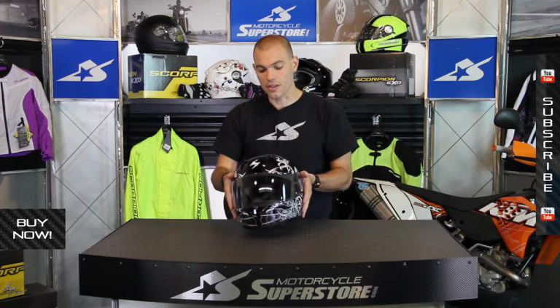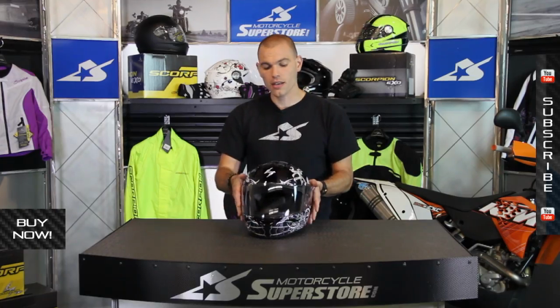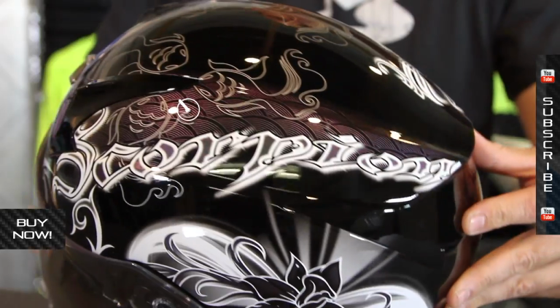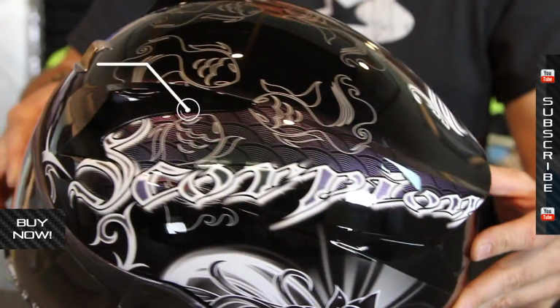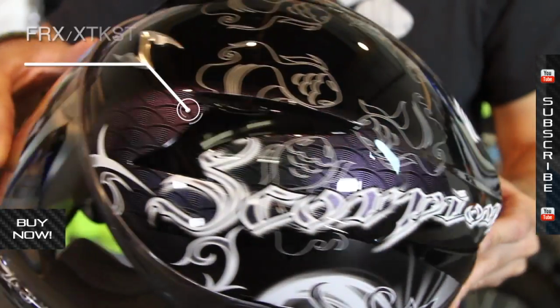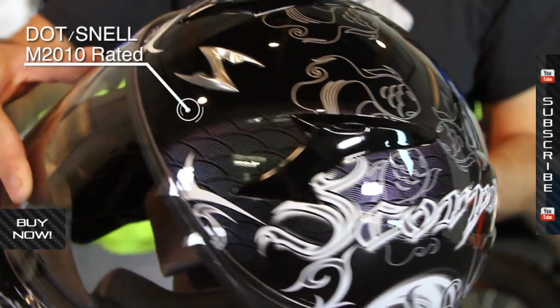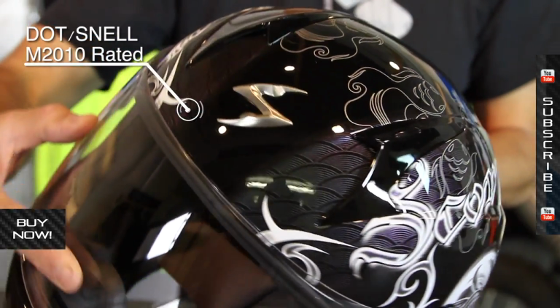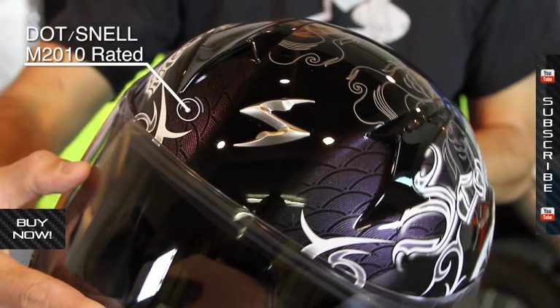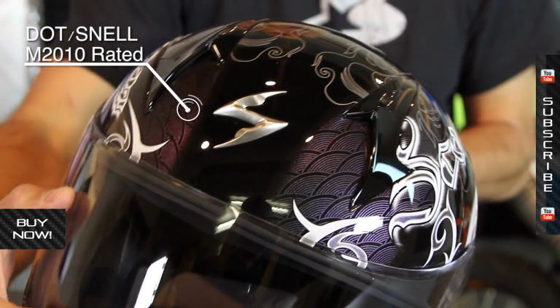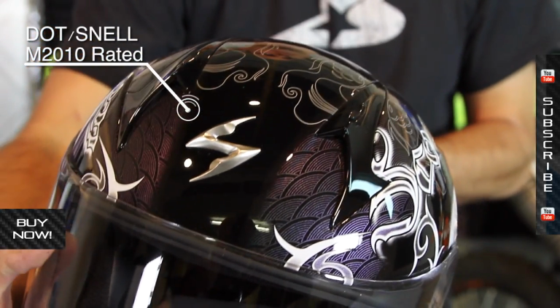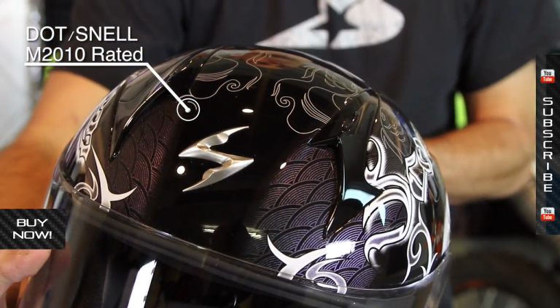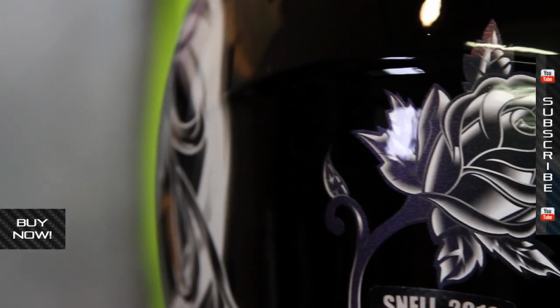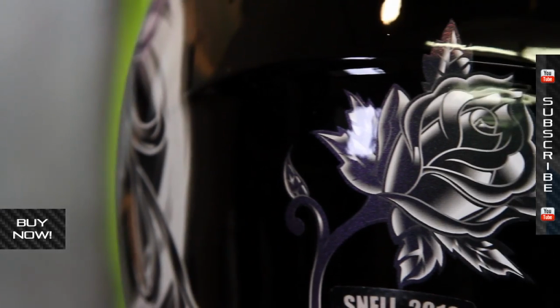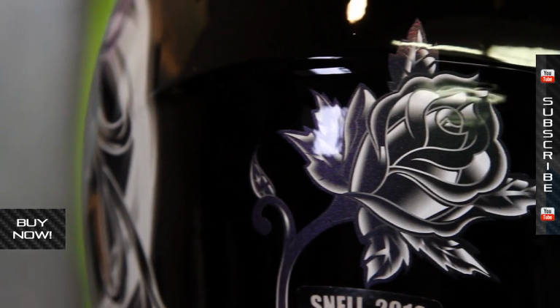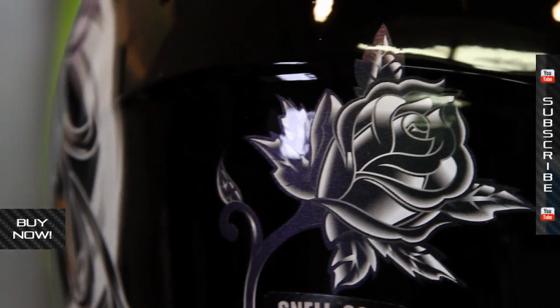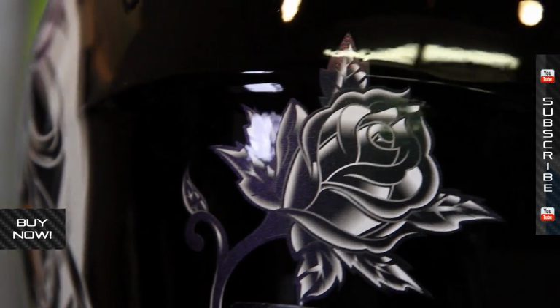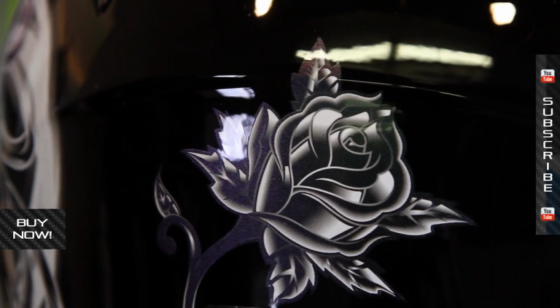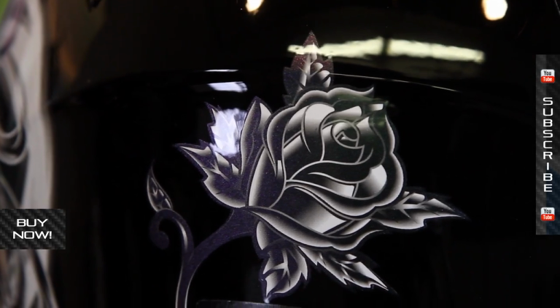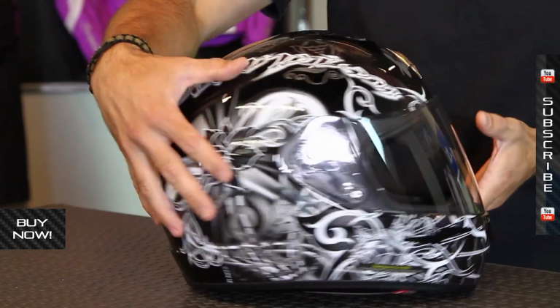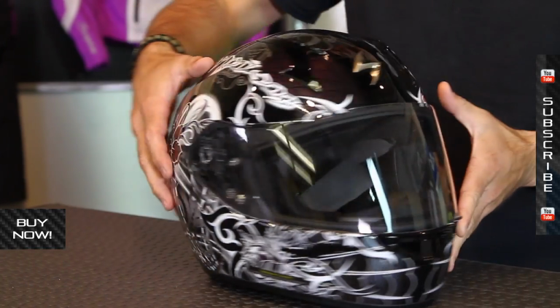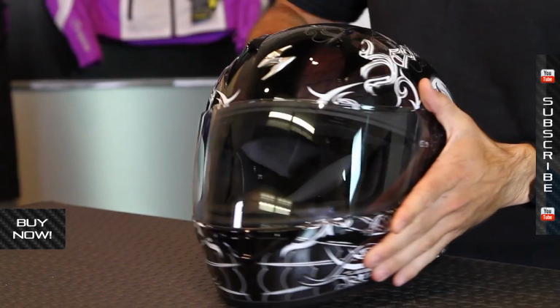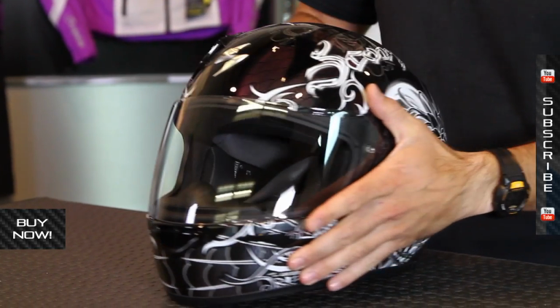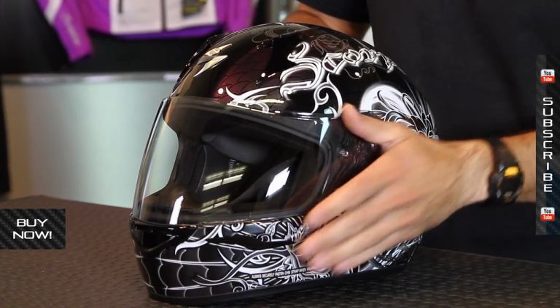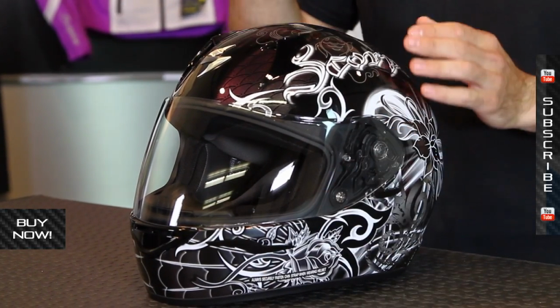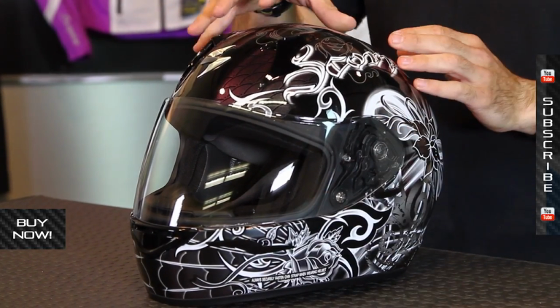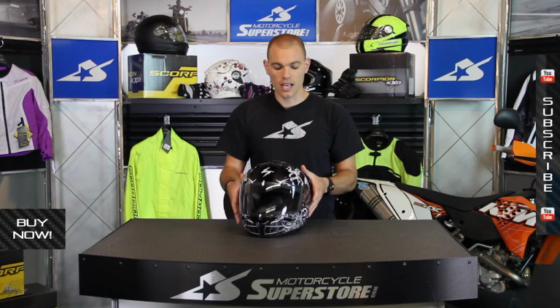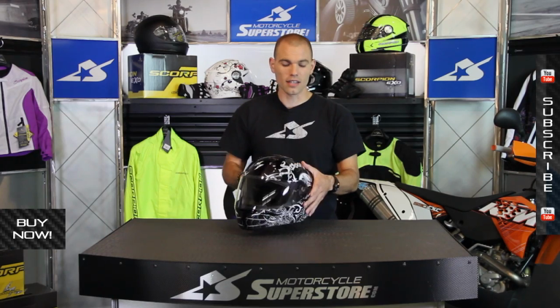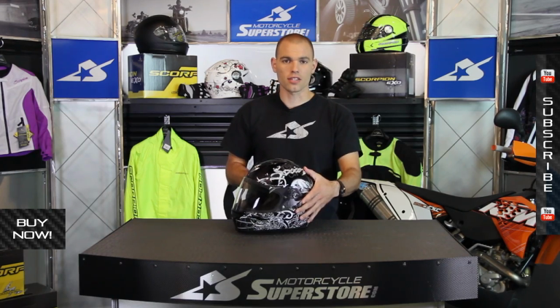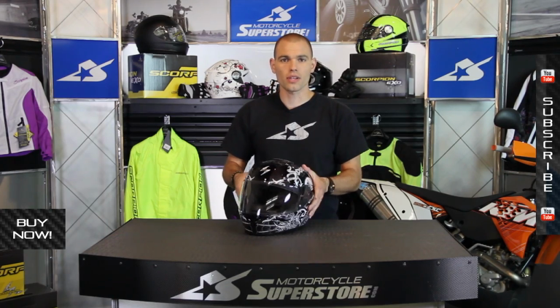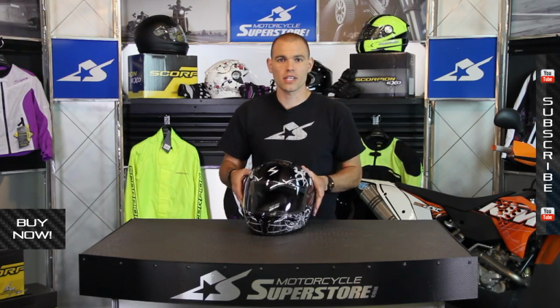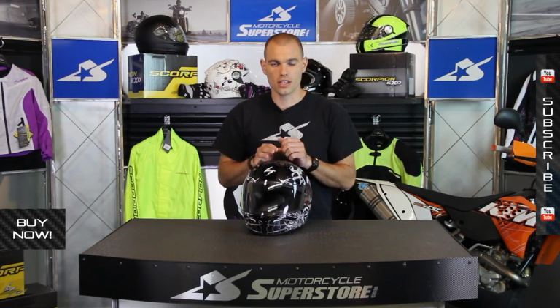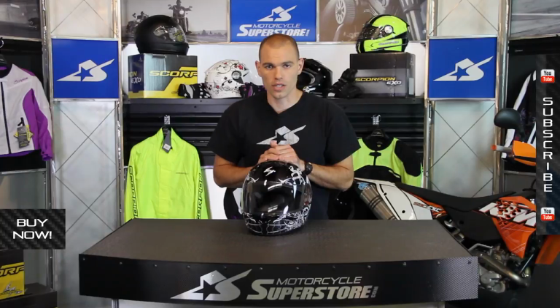This shell is rated for DOT and Snell M2010. For more information and a more detailed breakdown, you can check out the solid colorway for the R410. Again, this is the Orchid. I'm JC, thanks for watching.